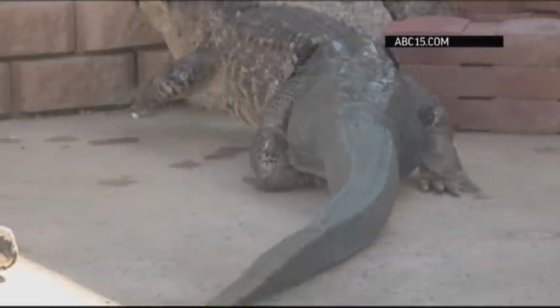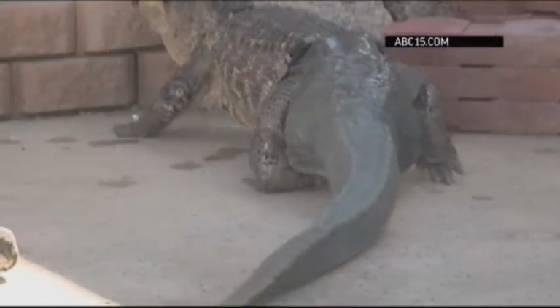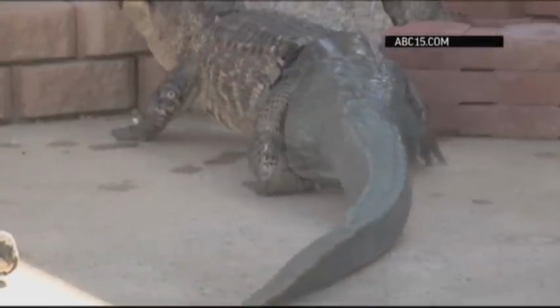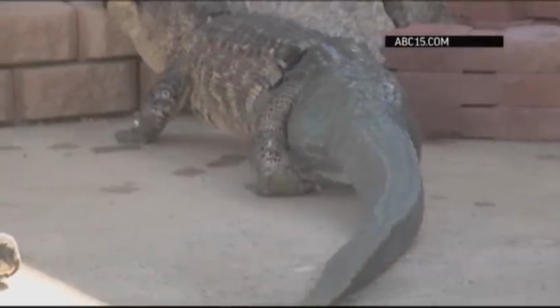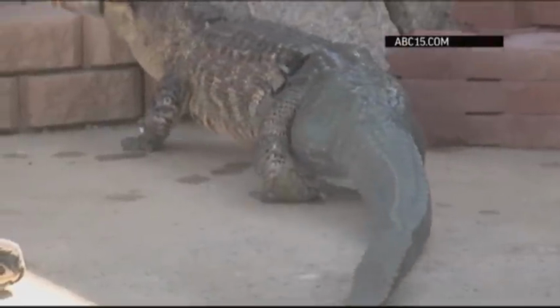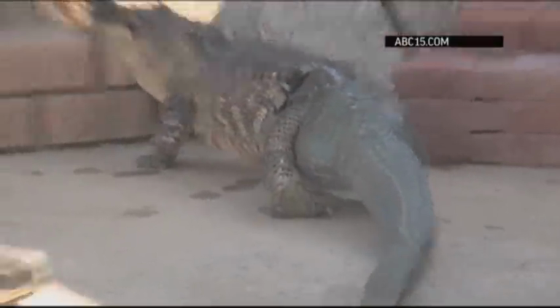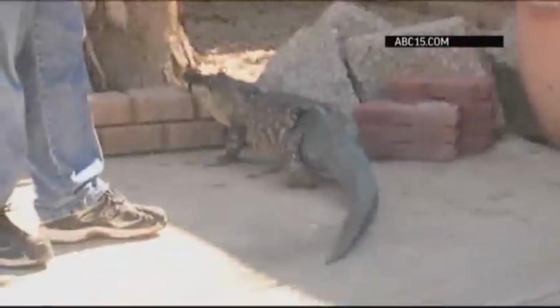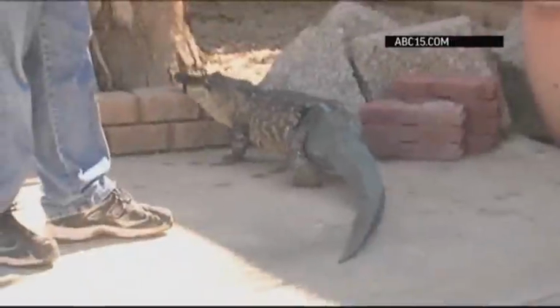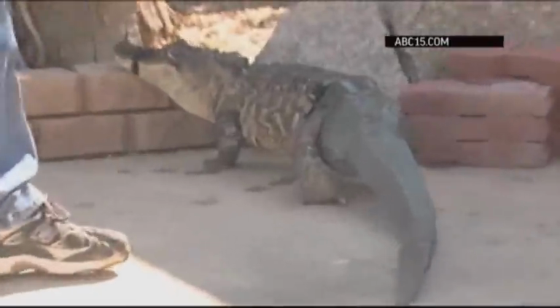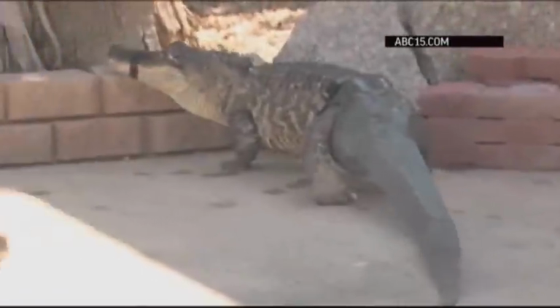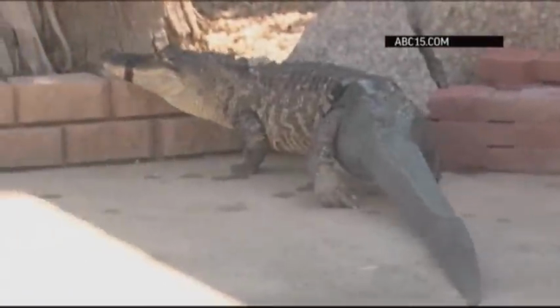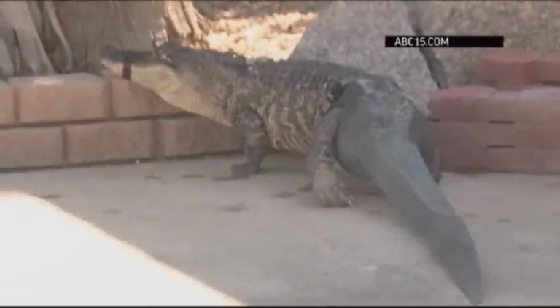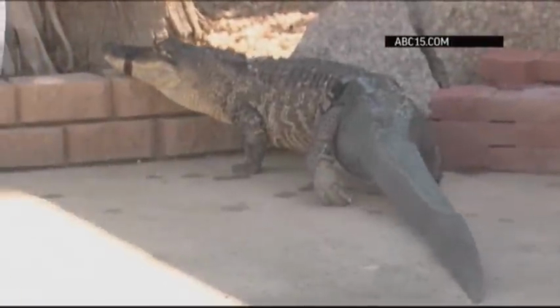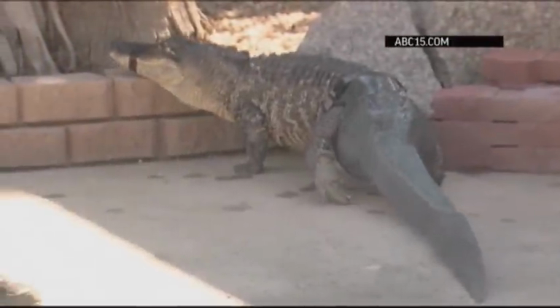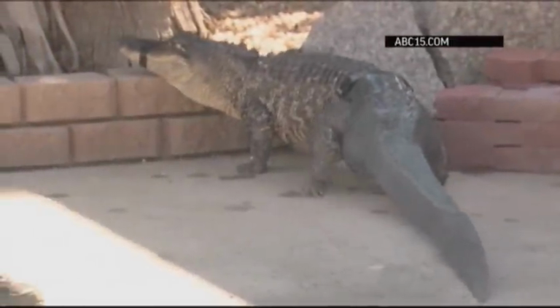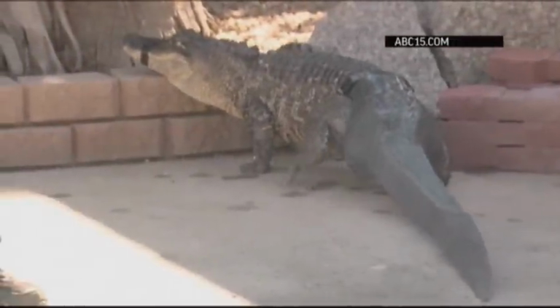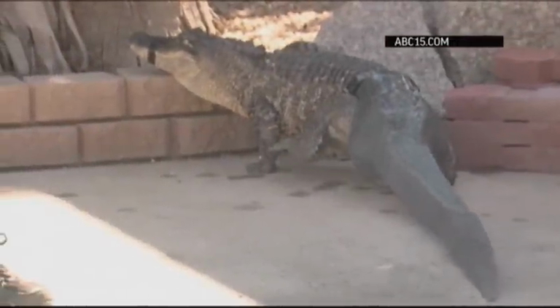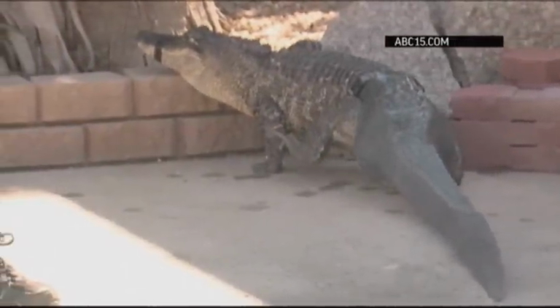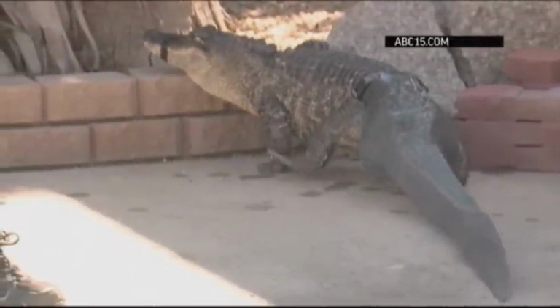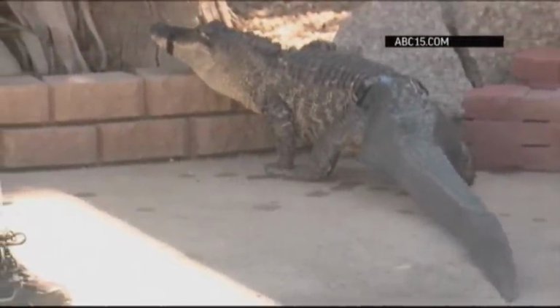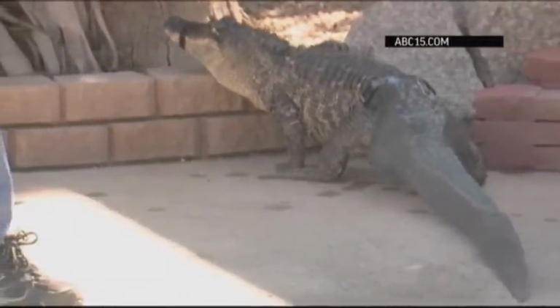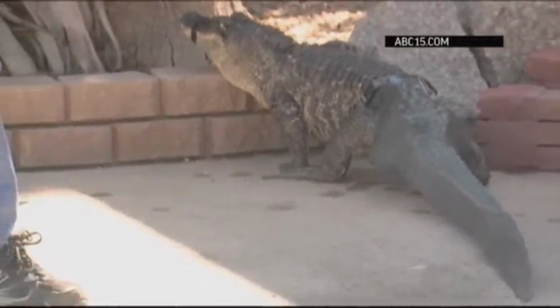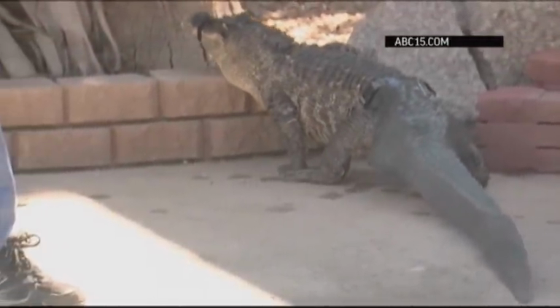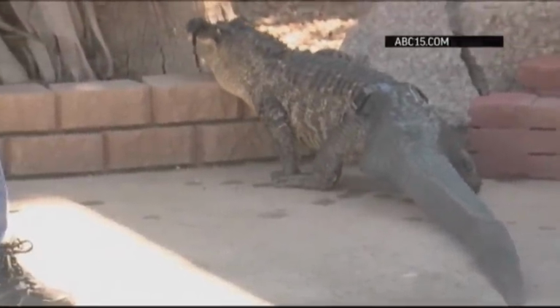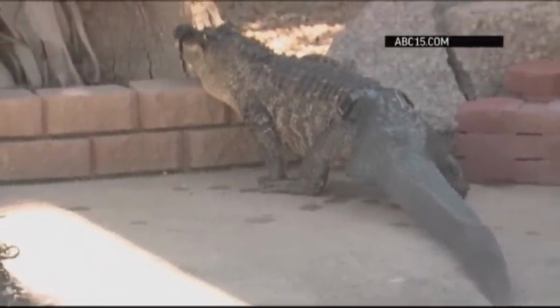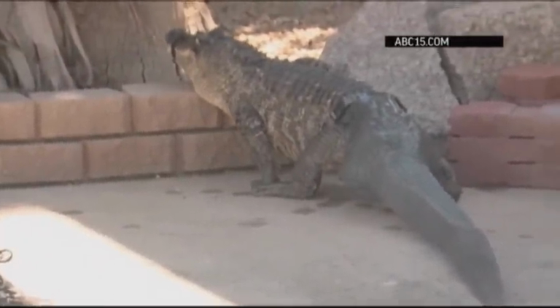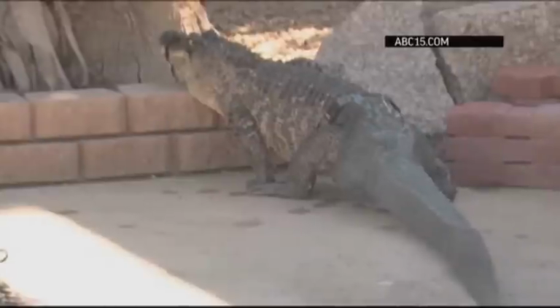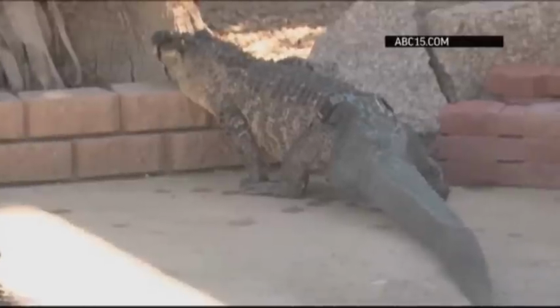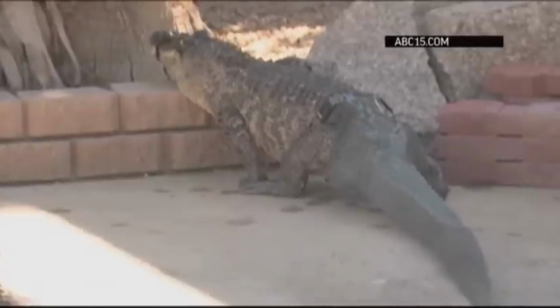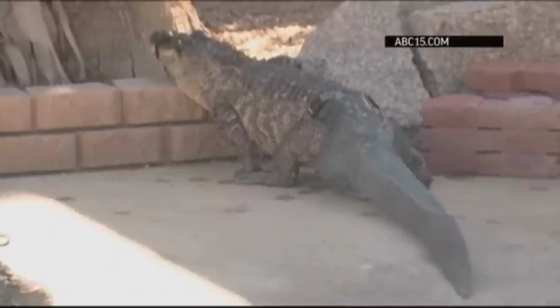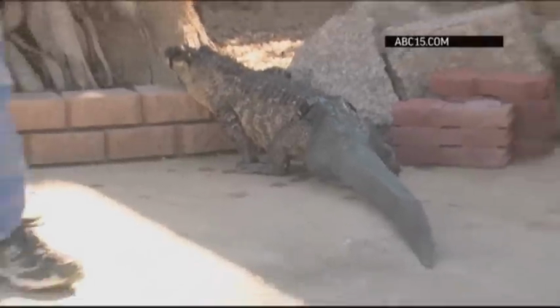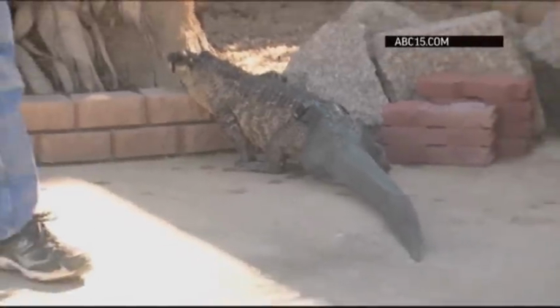He's getting a lot more used to it. He's not reaching up nearly as far with his back legs anymore — definitely more straight. Yeah, instead of that big old wide gait that he had.